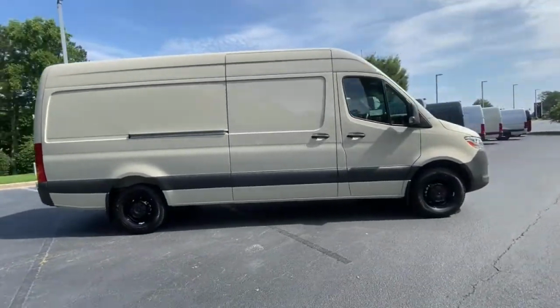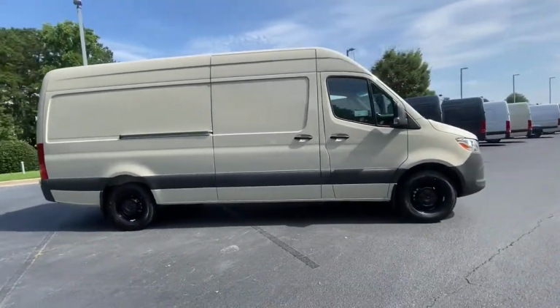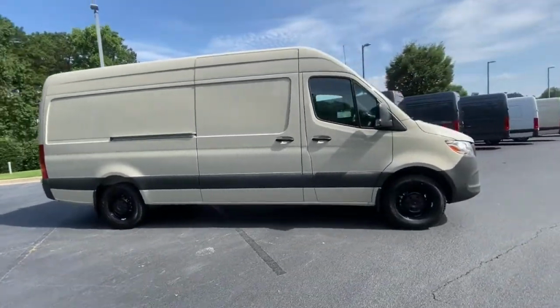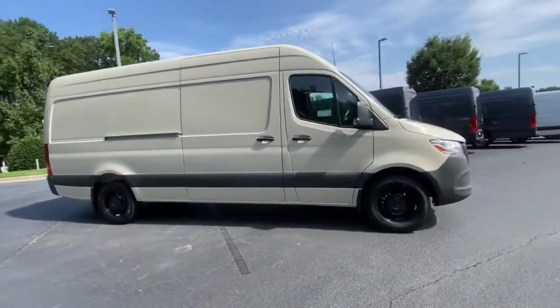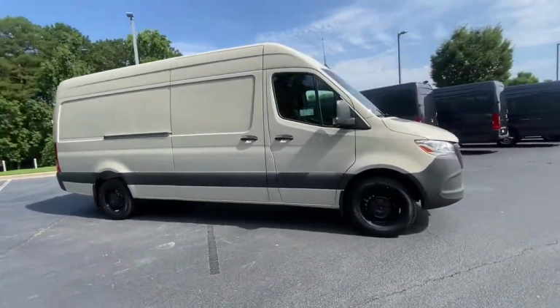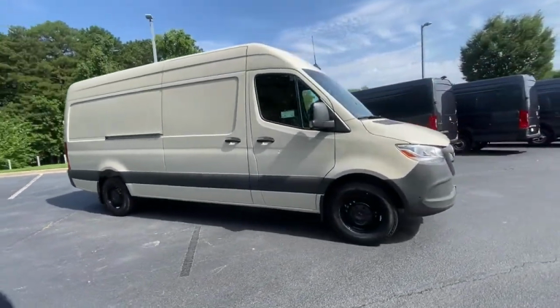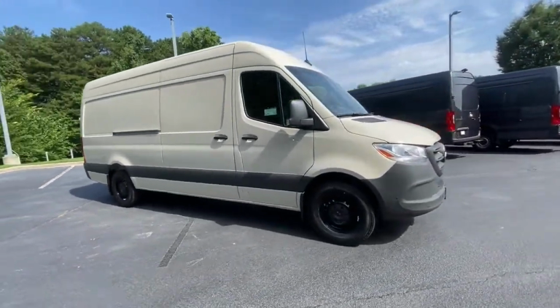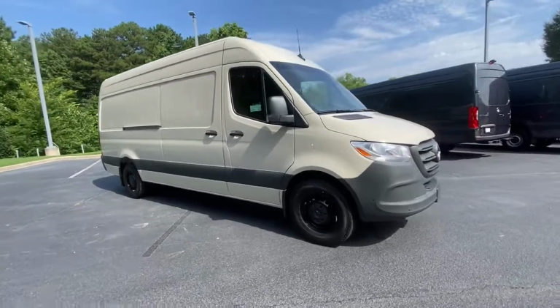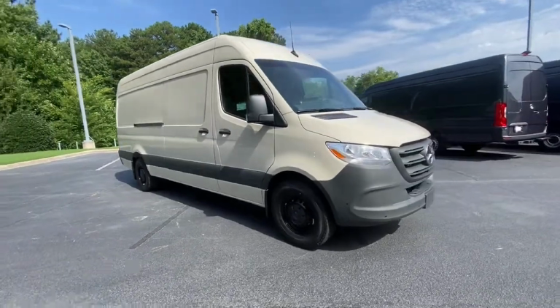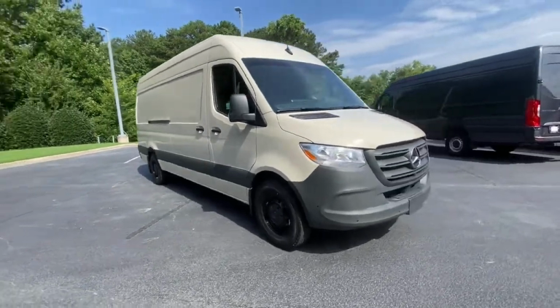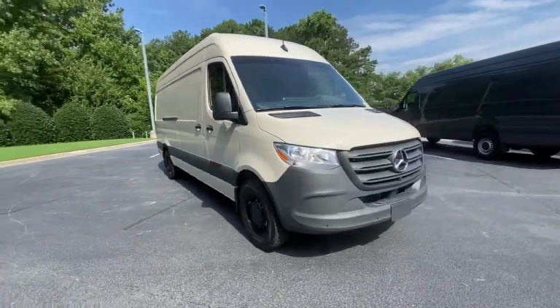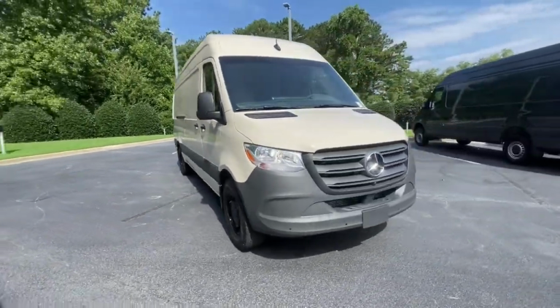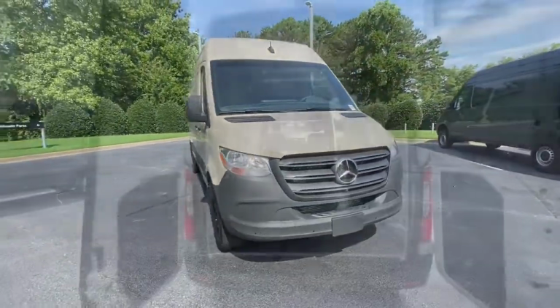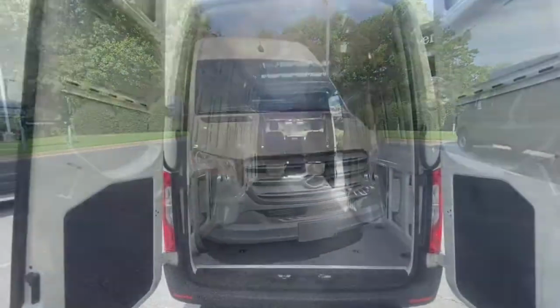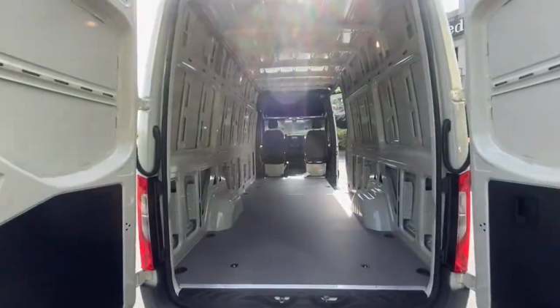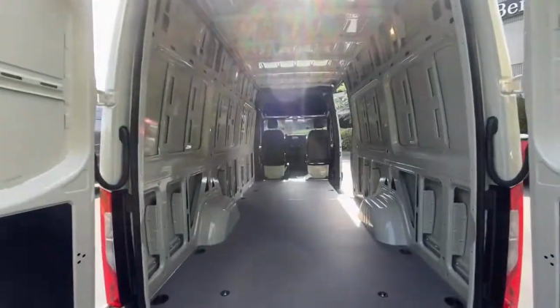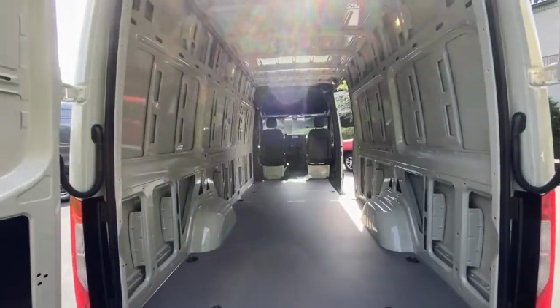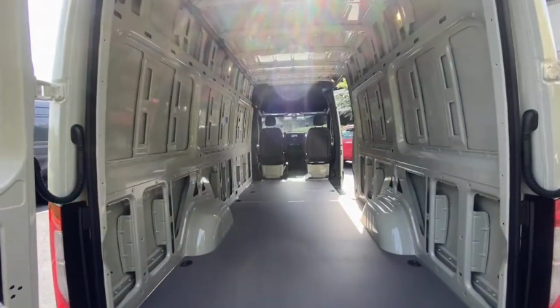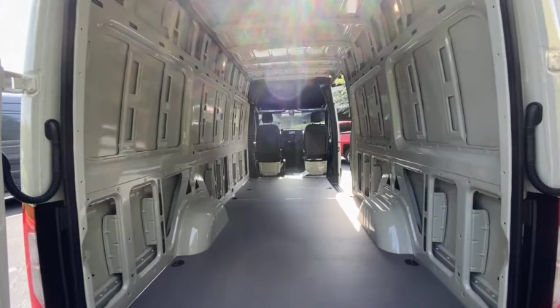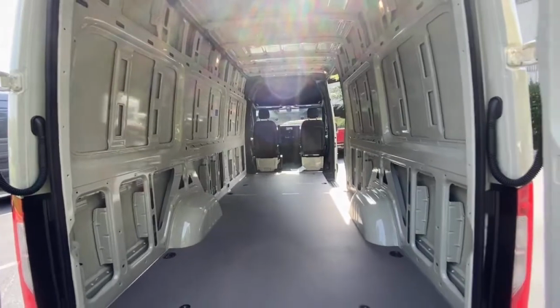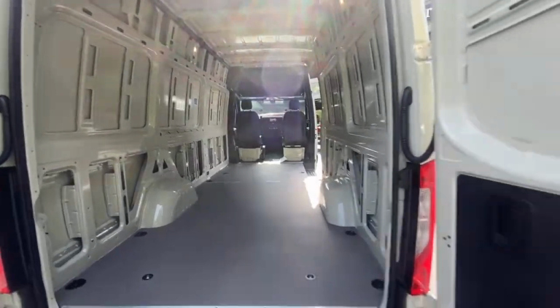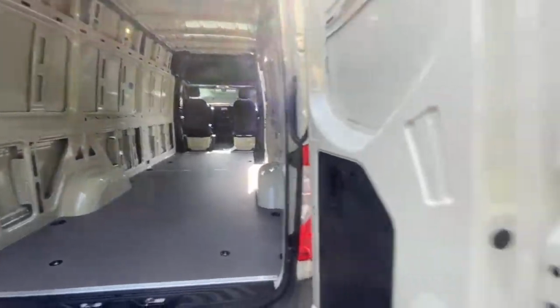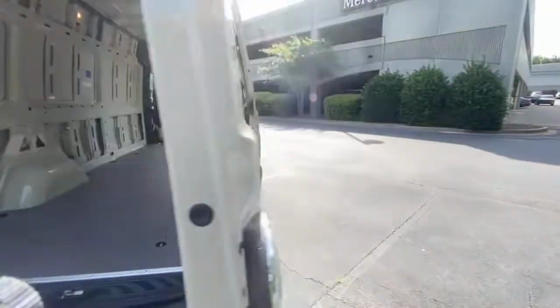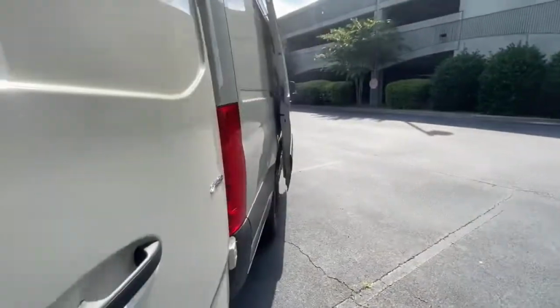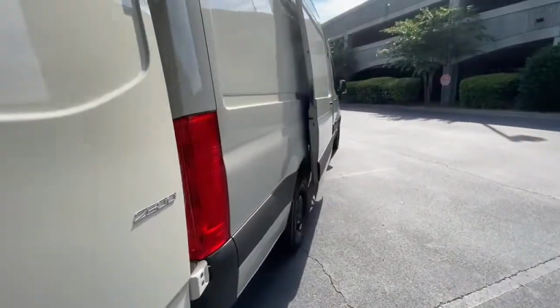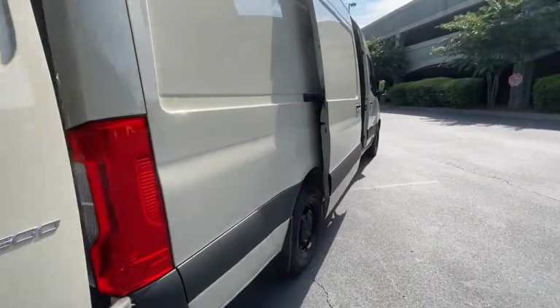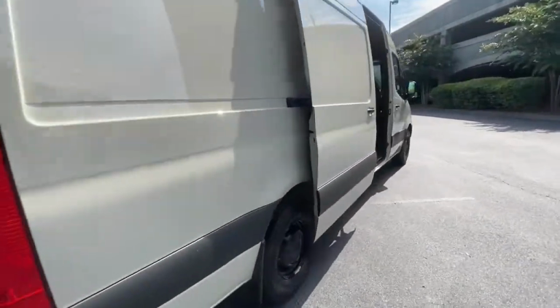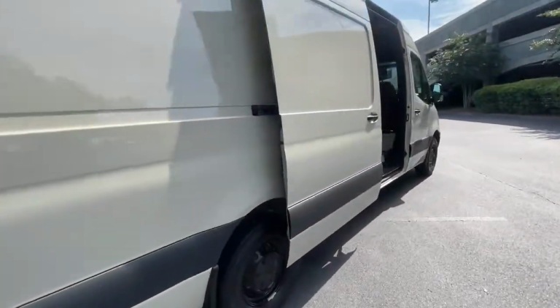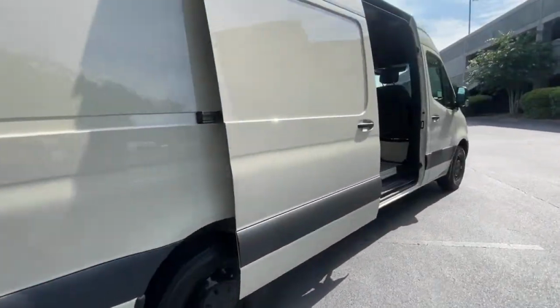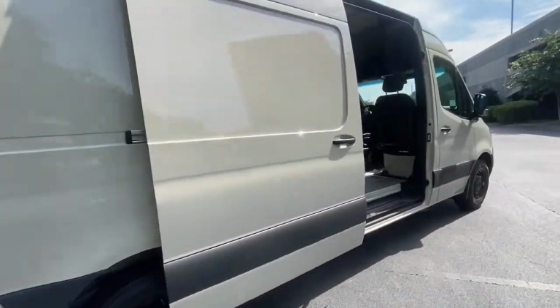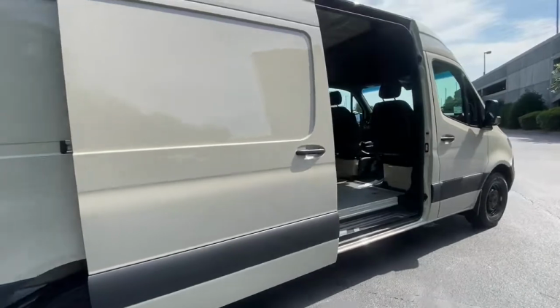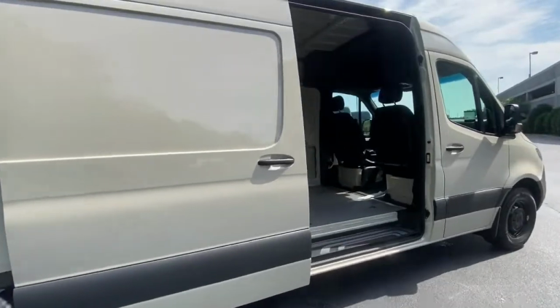The following are some of this vehicle's highlighted options: keyless entry, electronic stability control, tire pressure monitoring system, bucket seats, power windows, four-wheel disc brakes, and power steering.